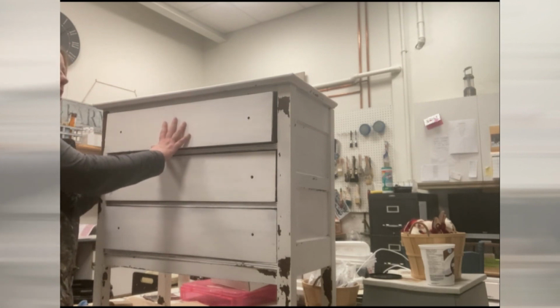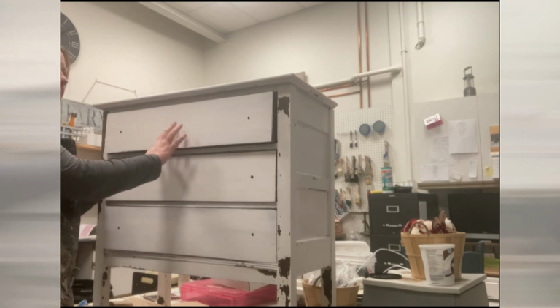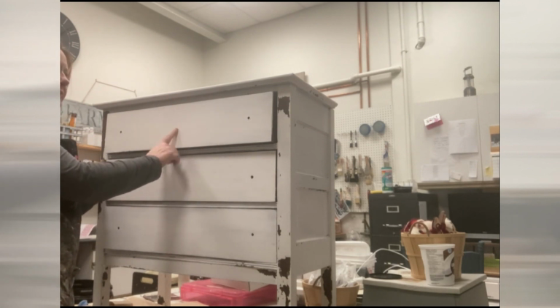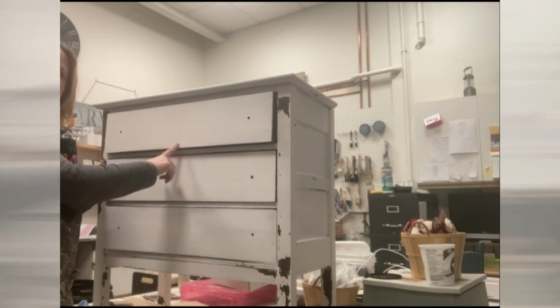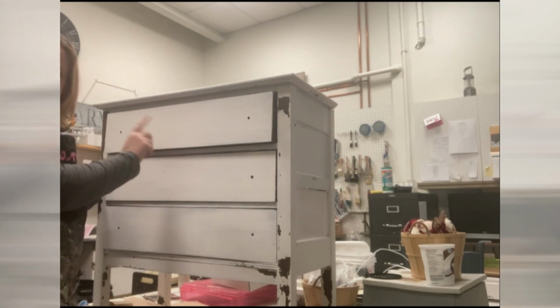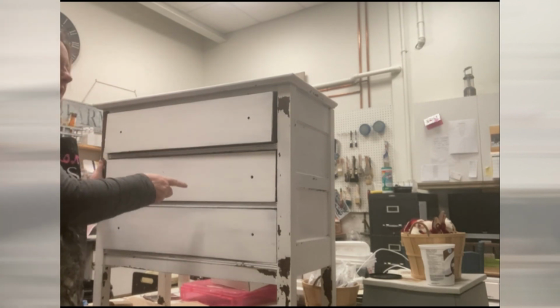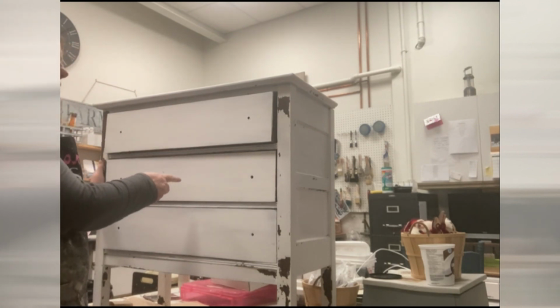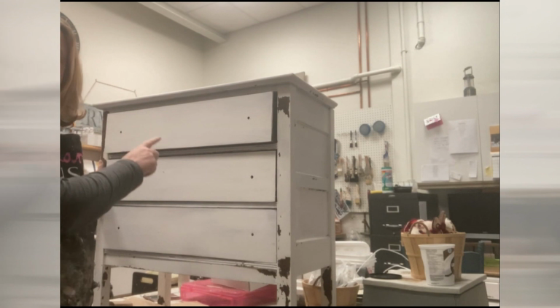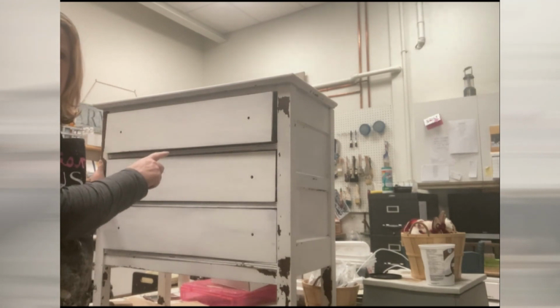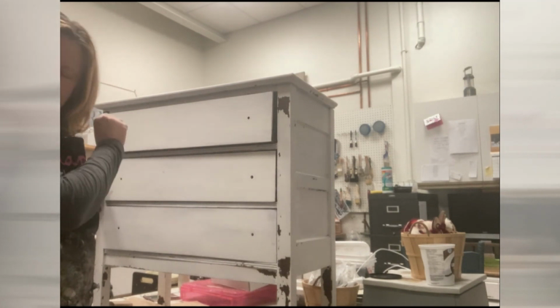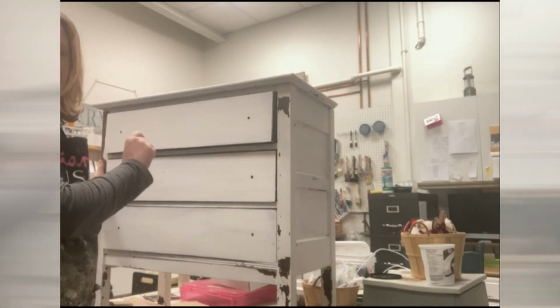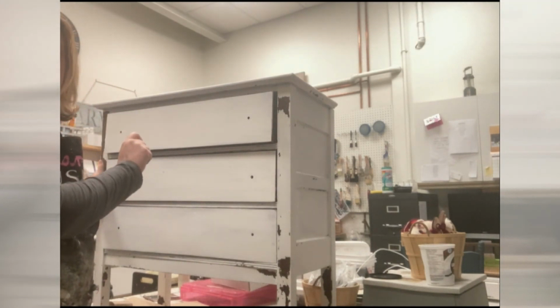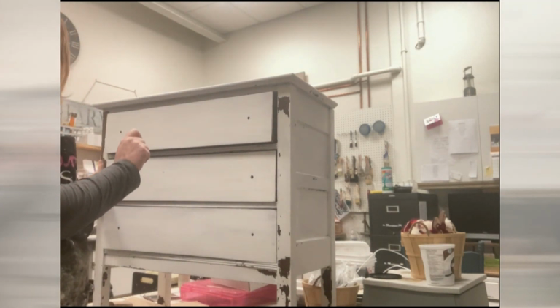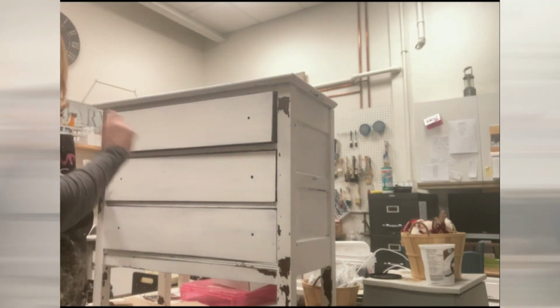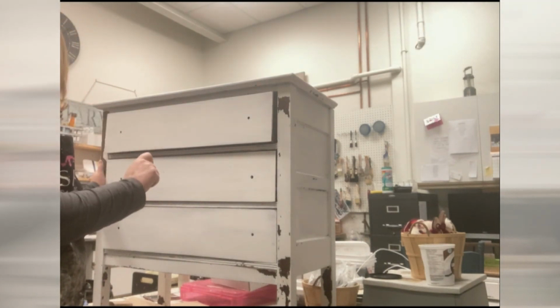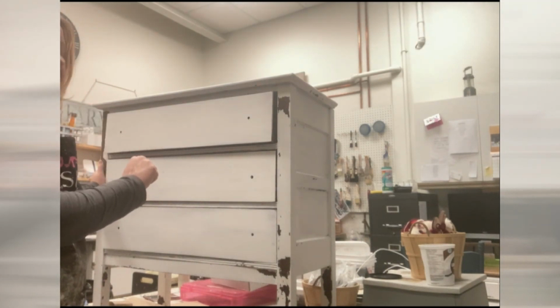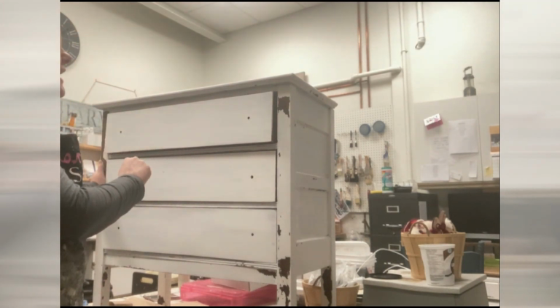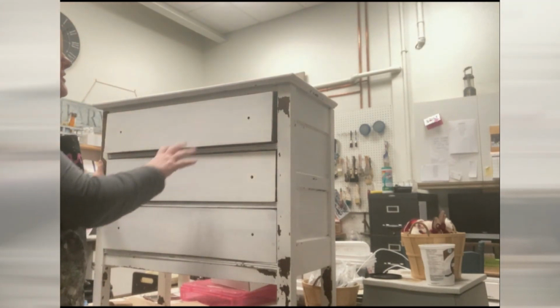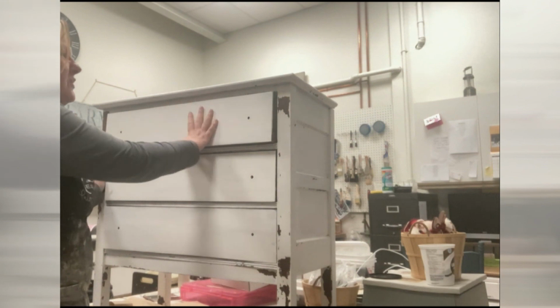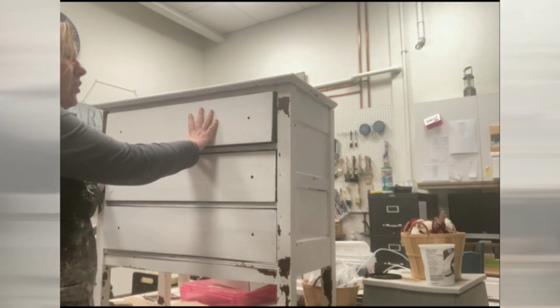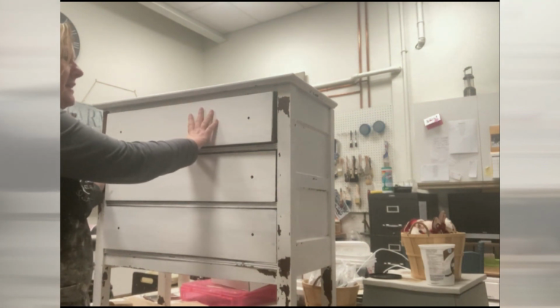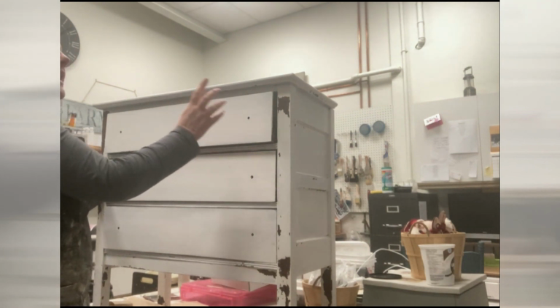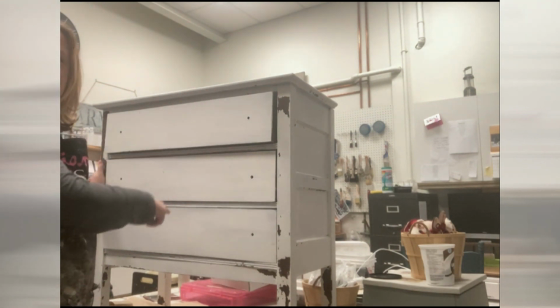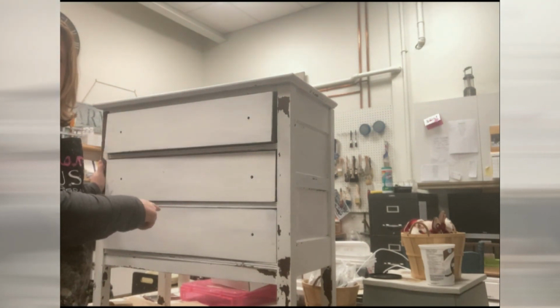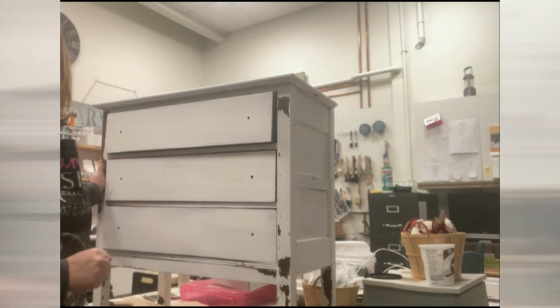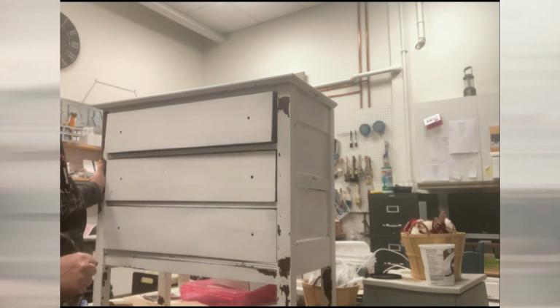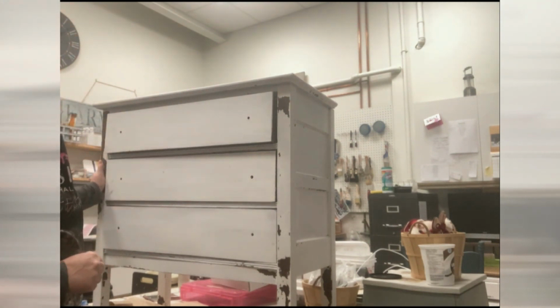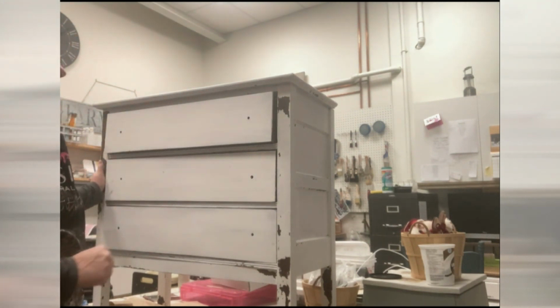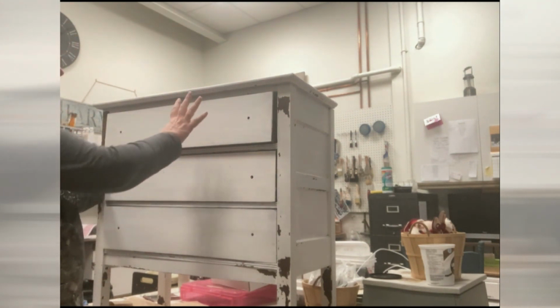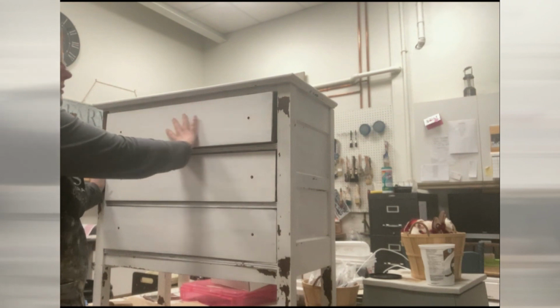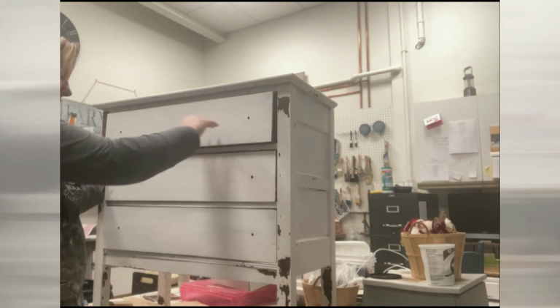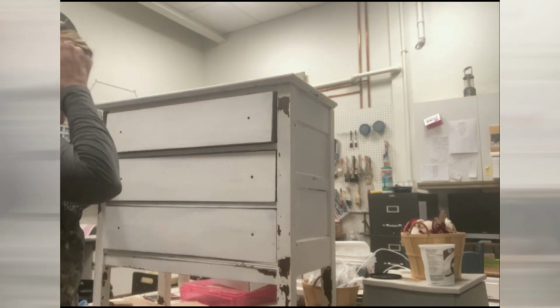It's got Fusion Milk Paint on it. It's in Hotel Robe. It's got a Hotel Robe on it. I've put a Tough Coat on top and I'm going to put my transfer on top.